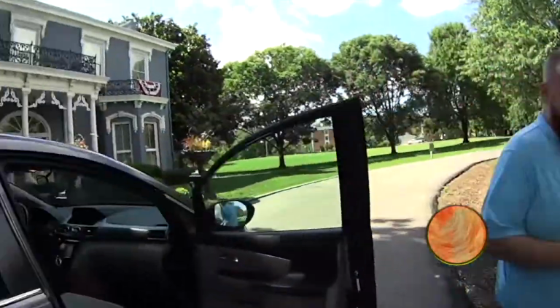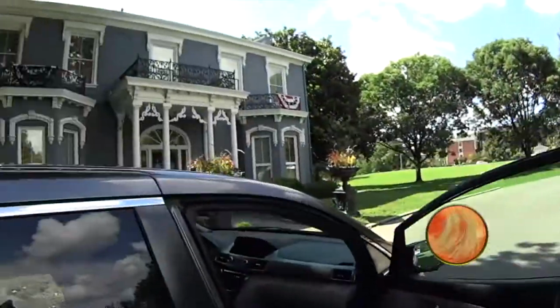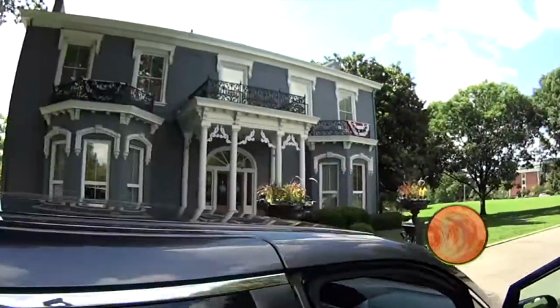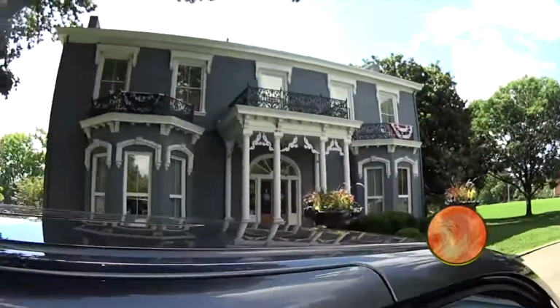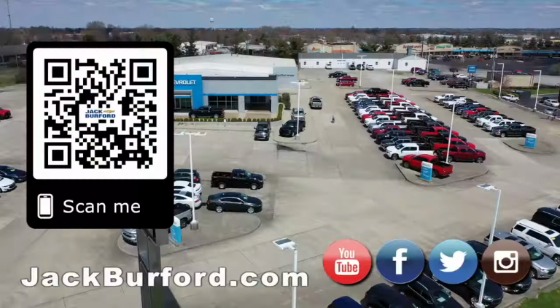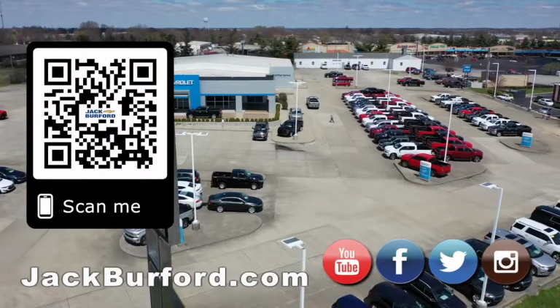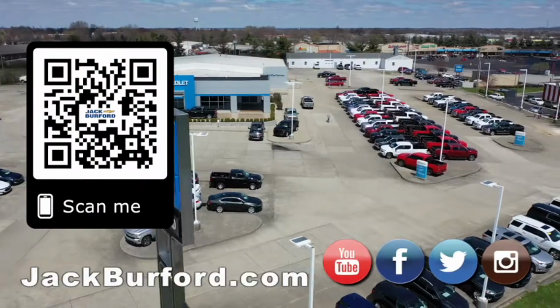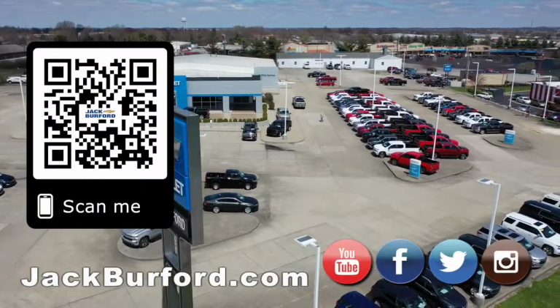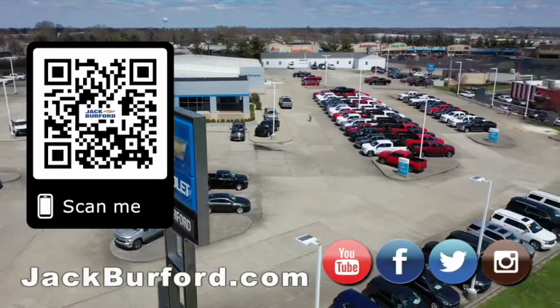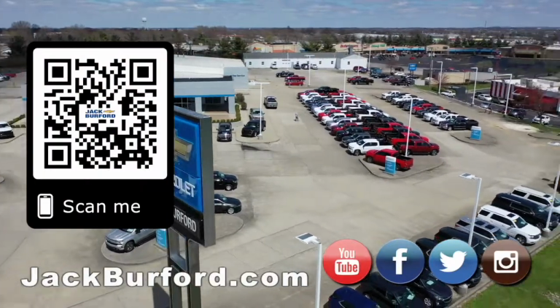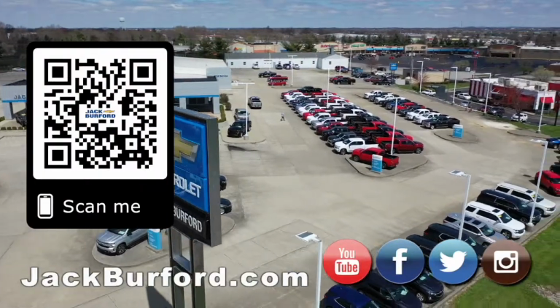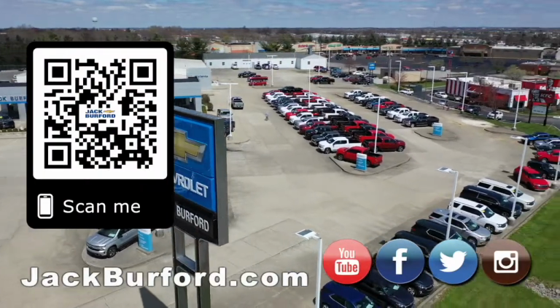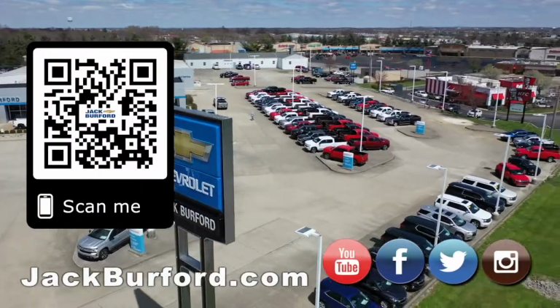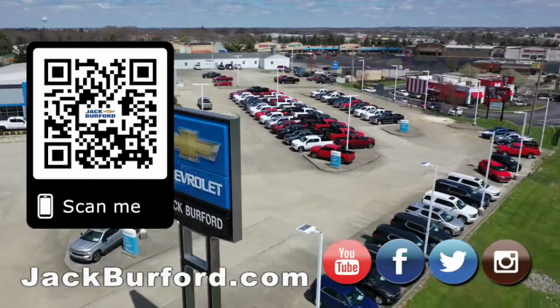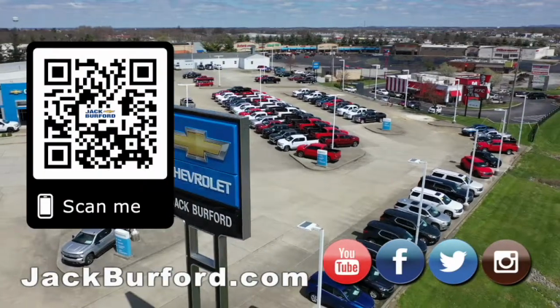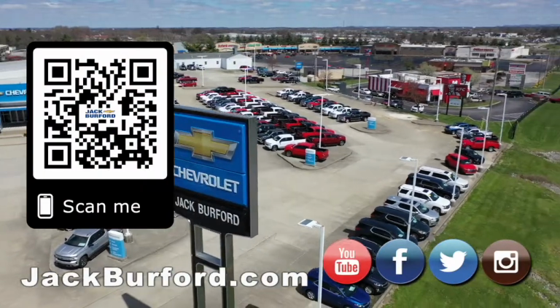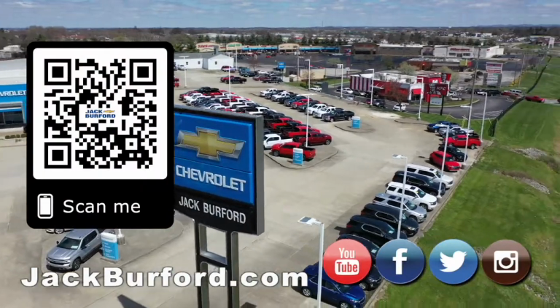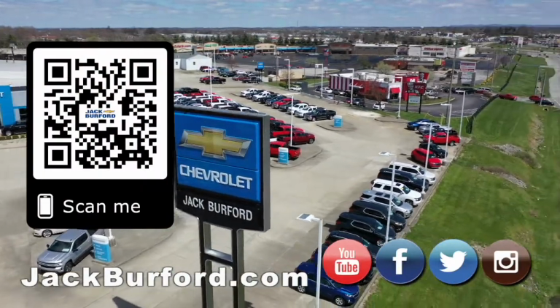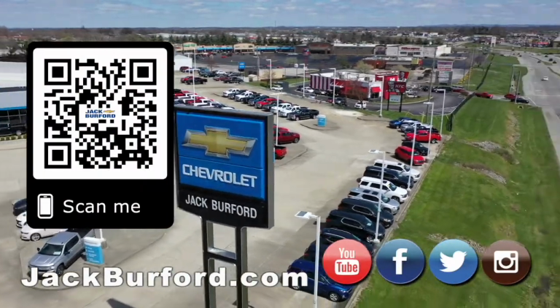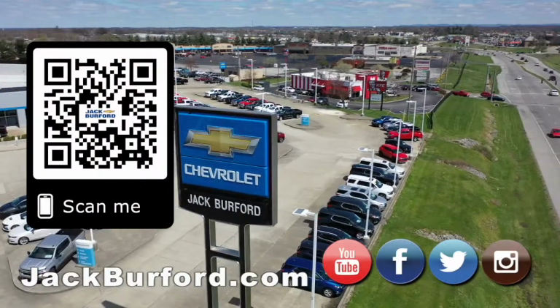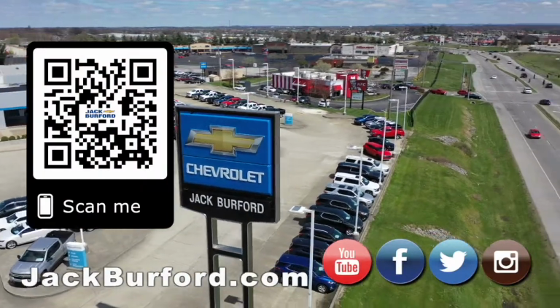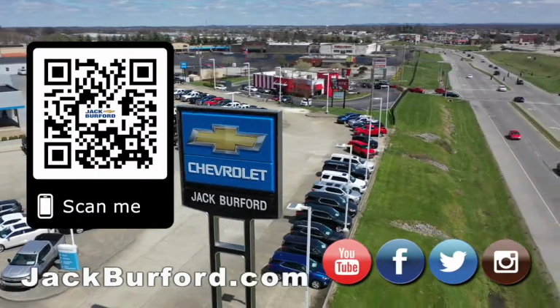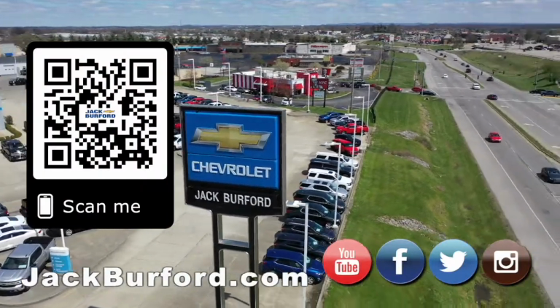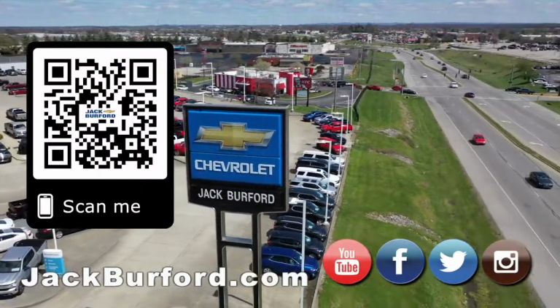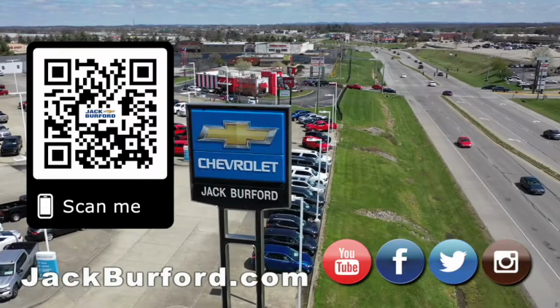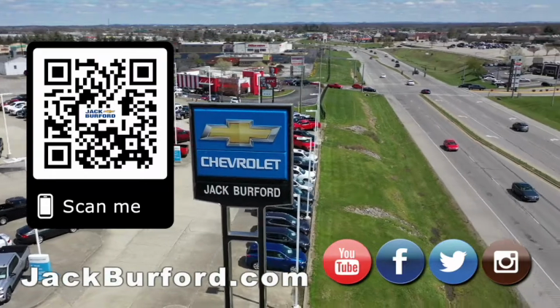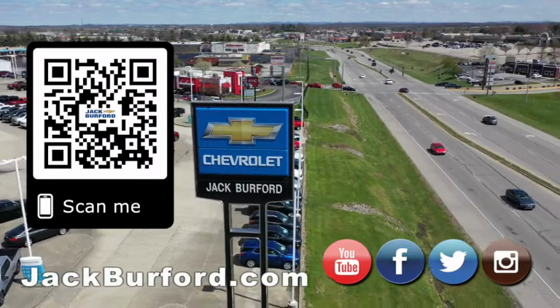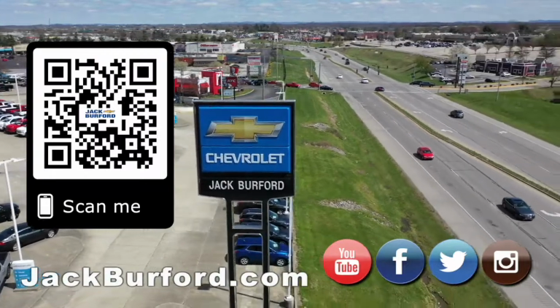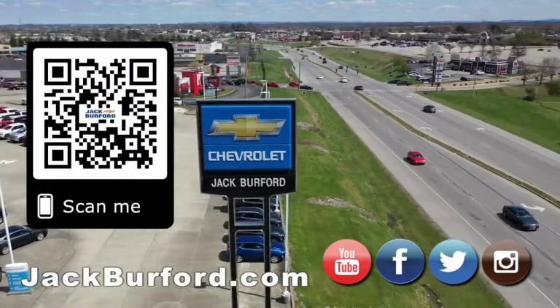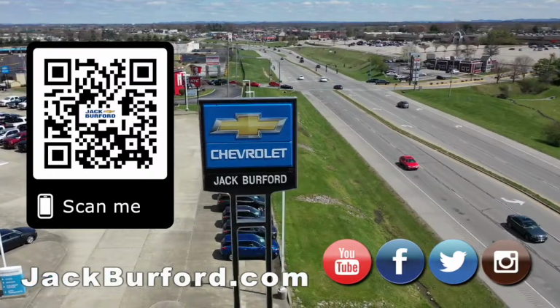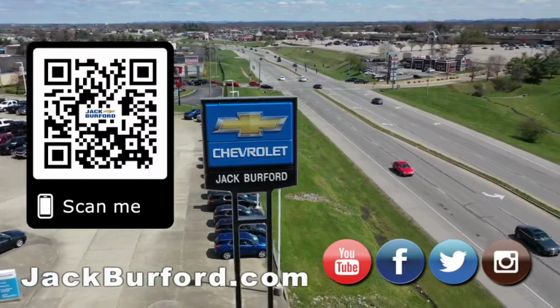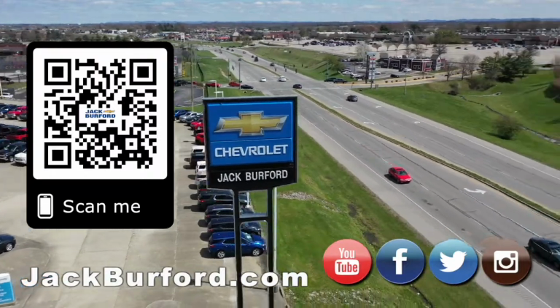Go in your house! Why would you buy a vehicle anywhere else? Make sure to visit us at jackburford.com and subscribe to our YouTube channel.